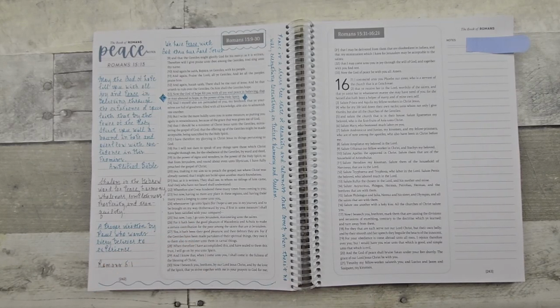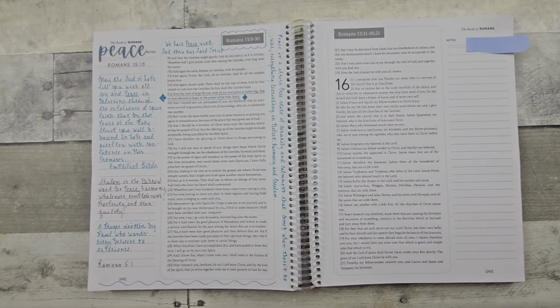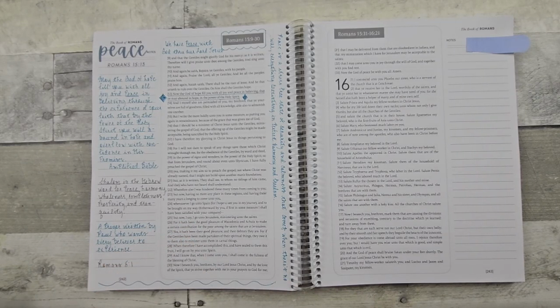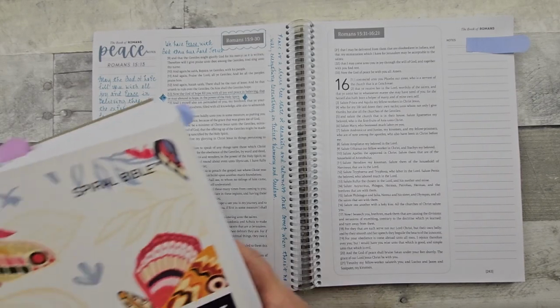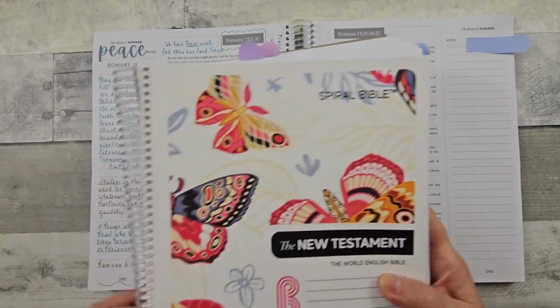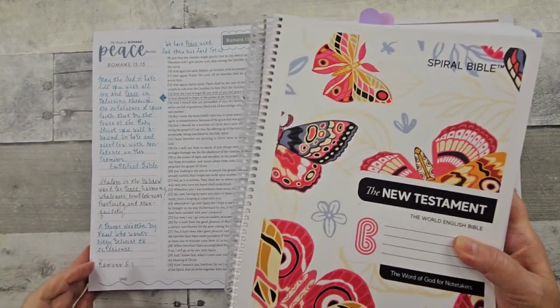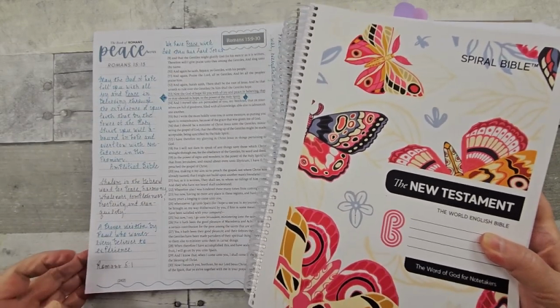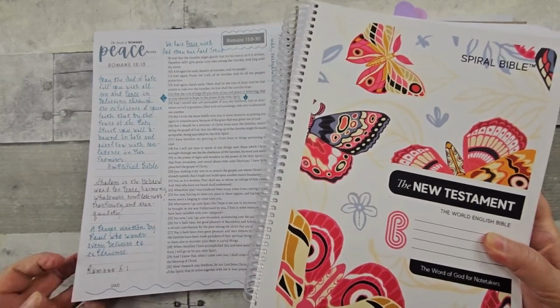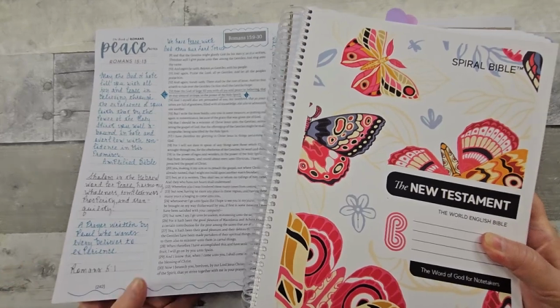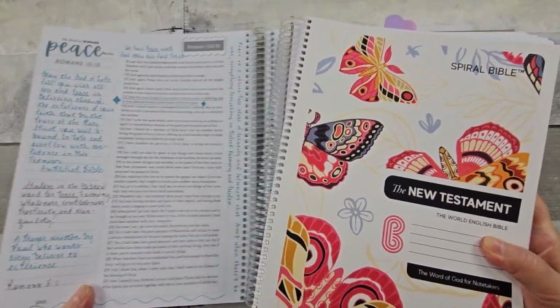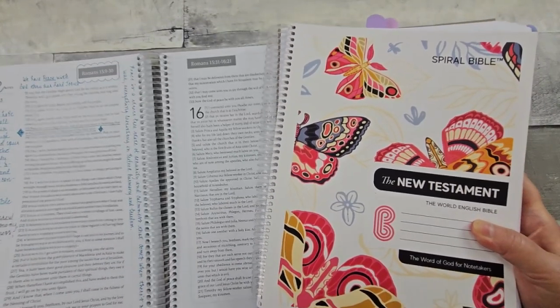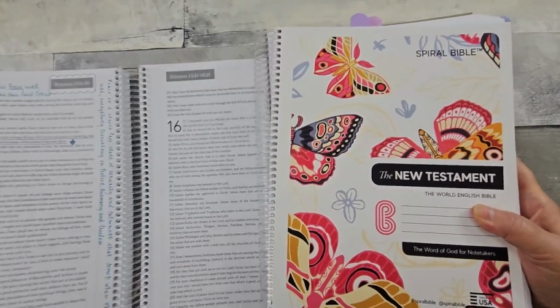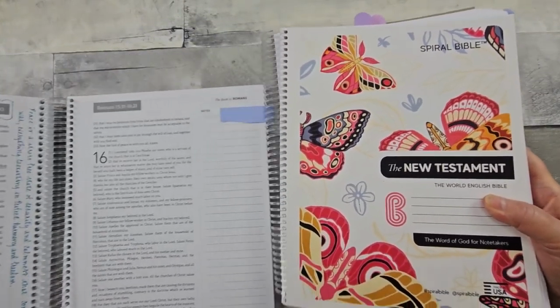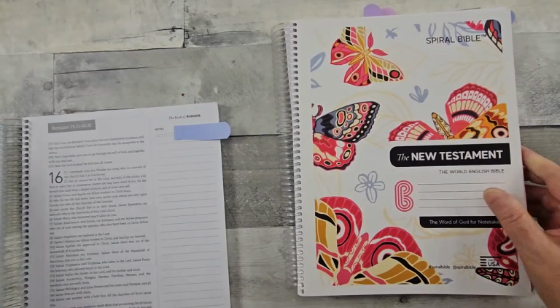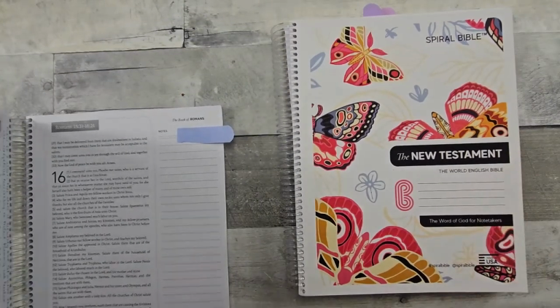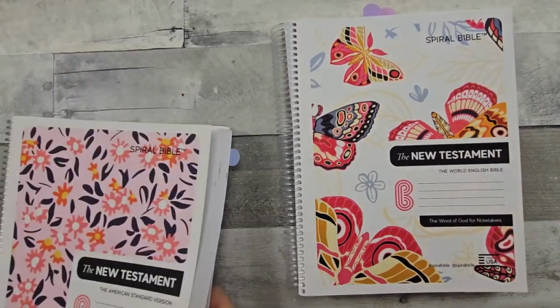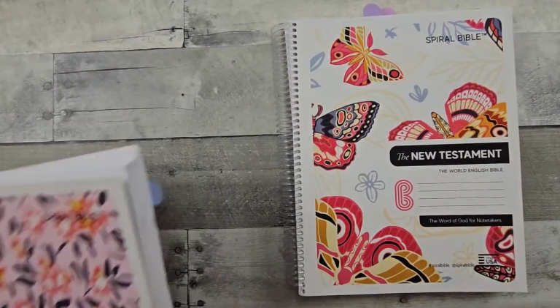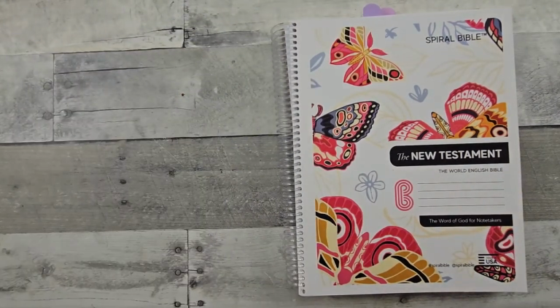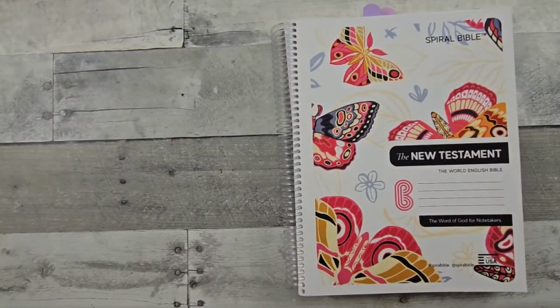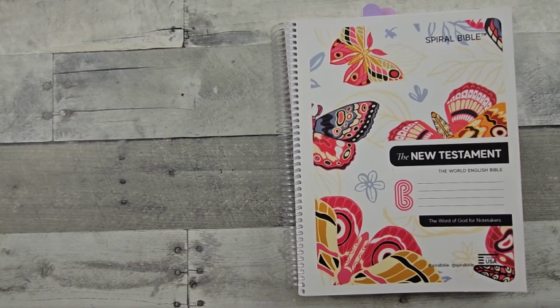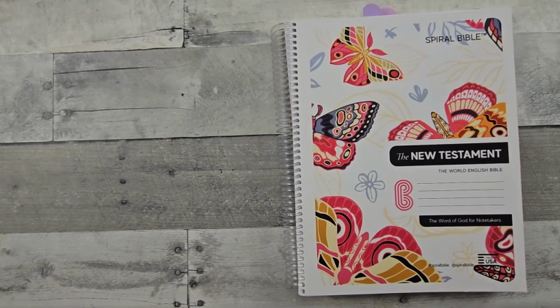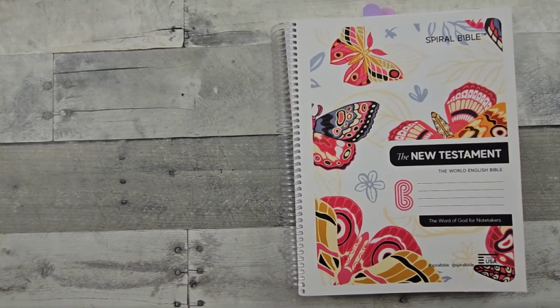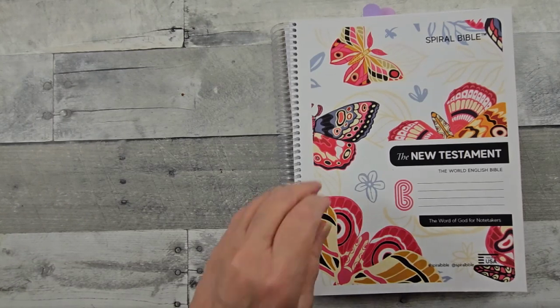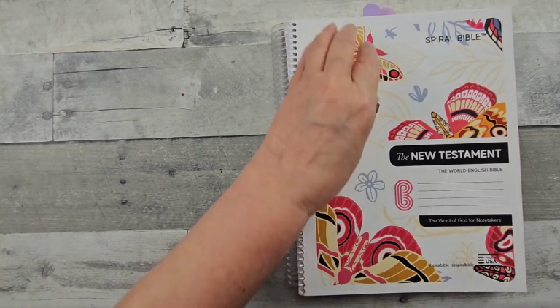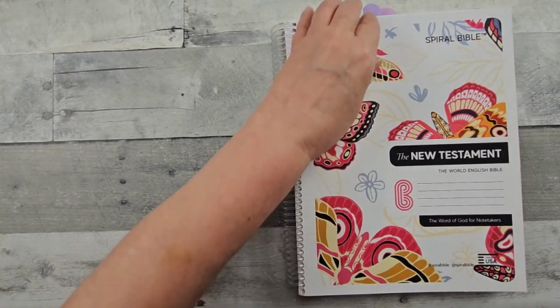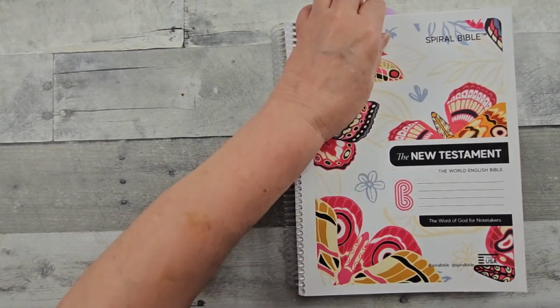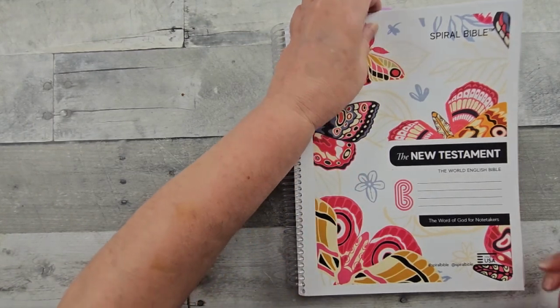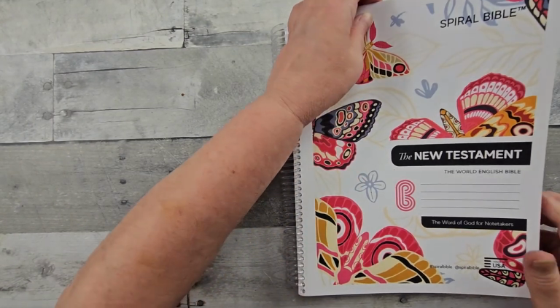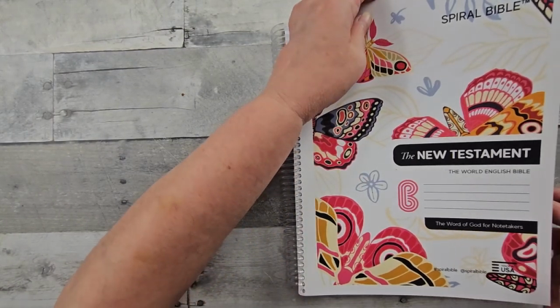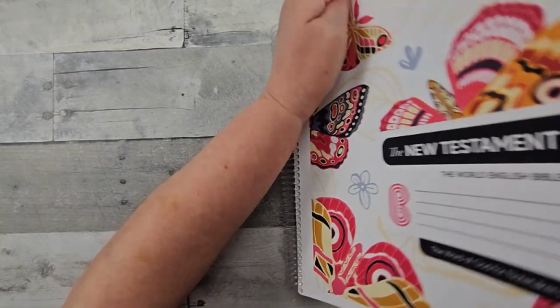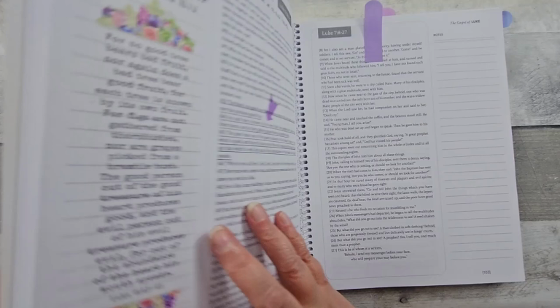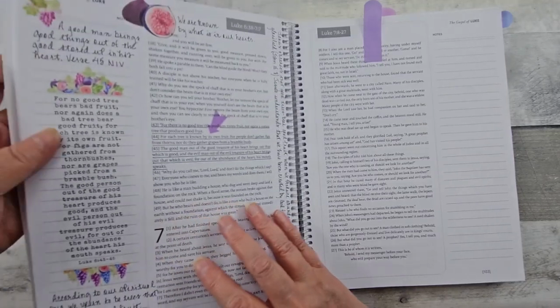And then I believe I did another layout of this same verse. I love this cover — butterflies just are everything.